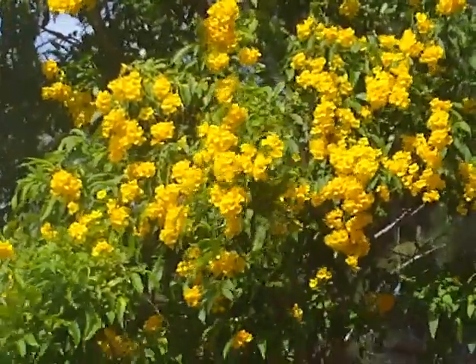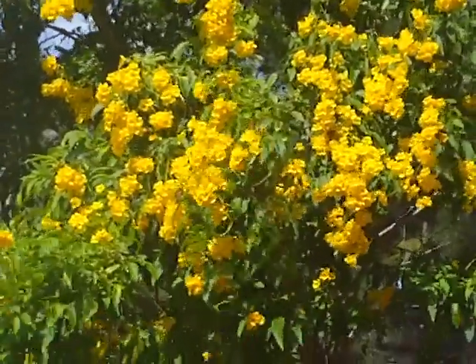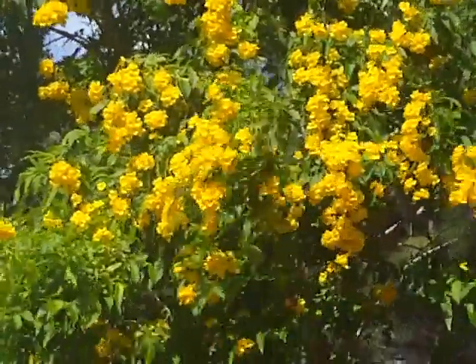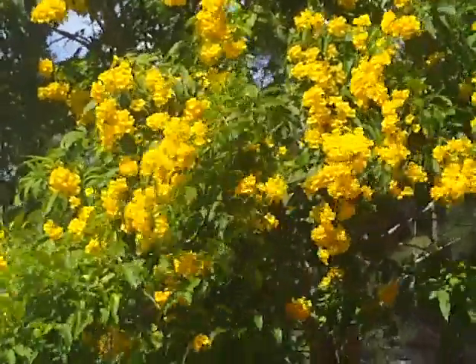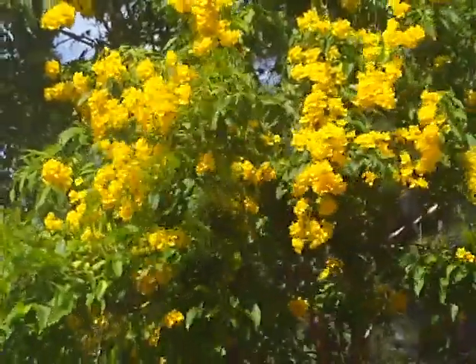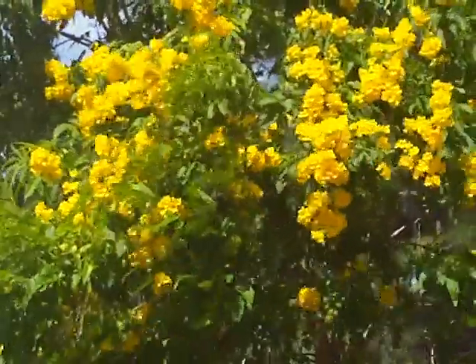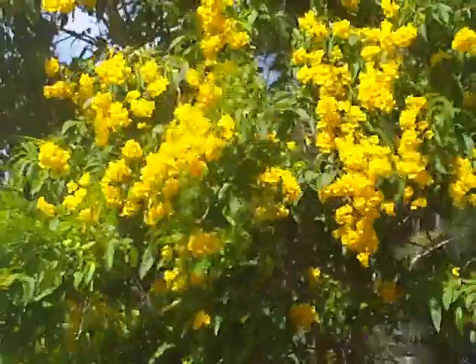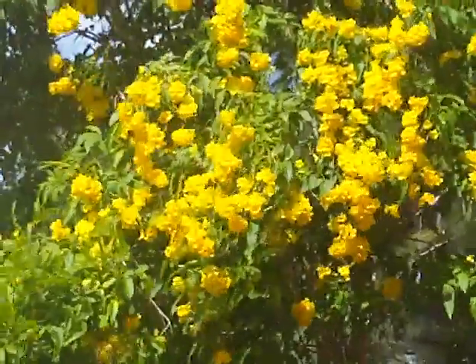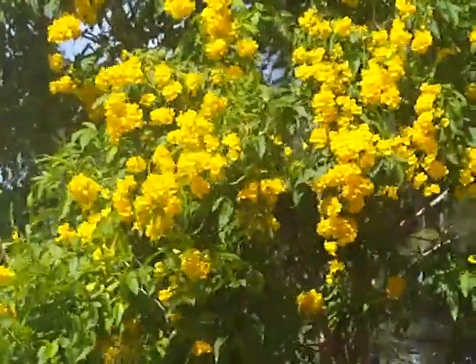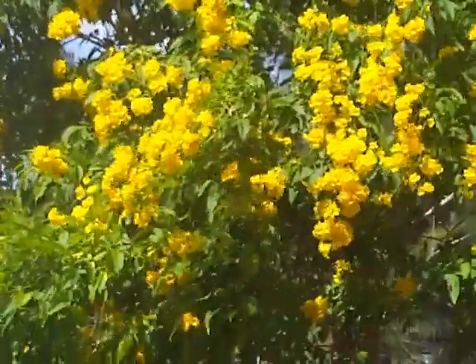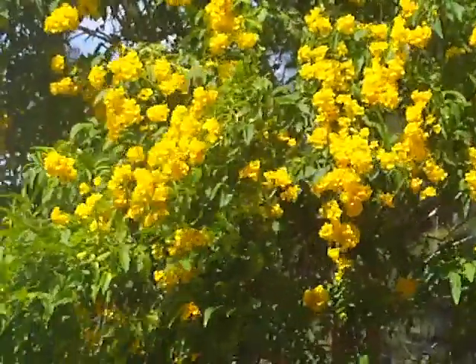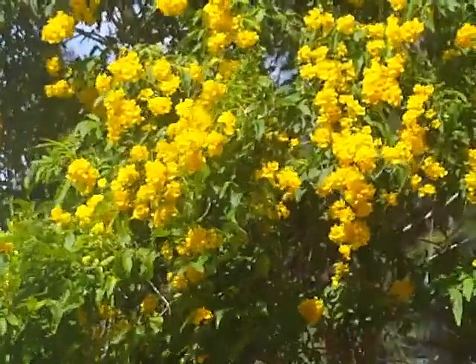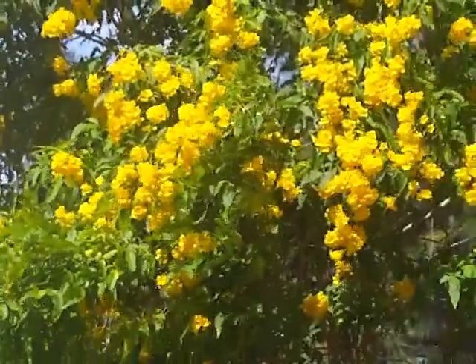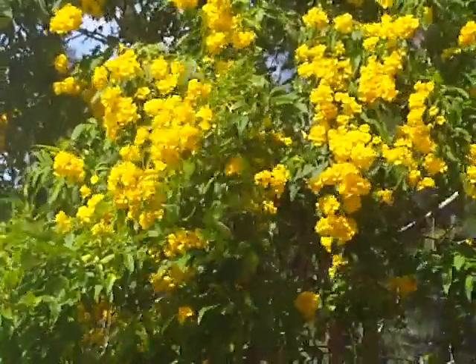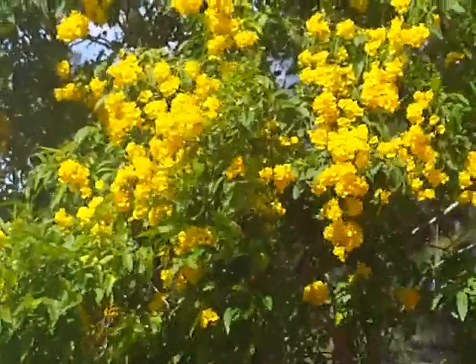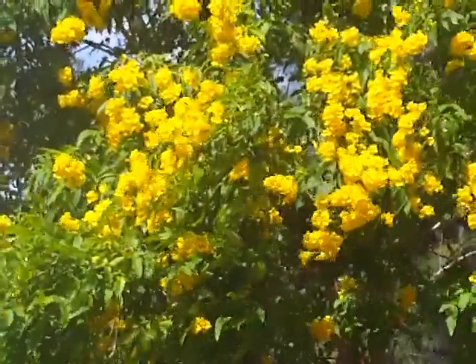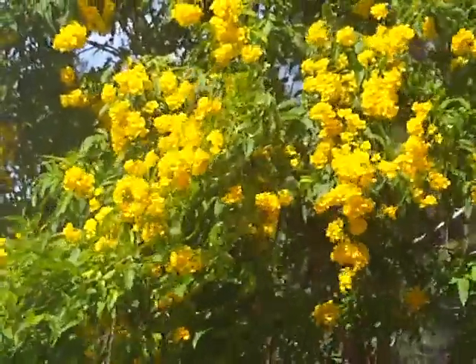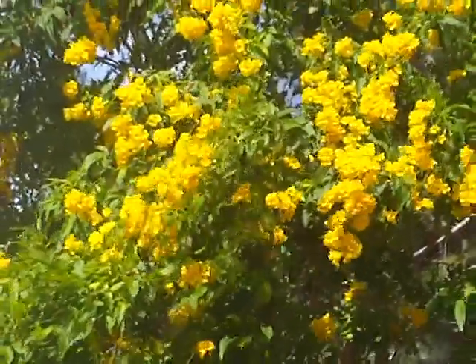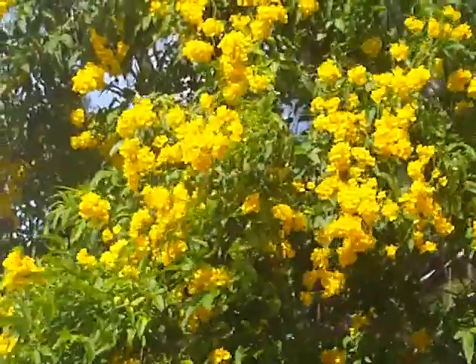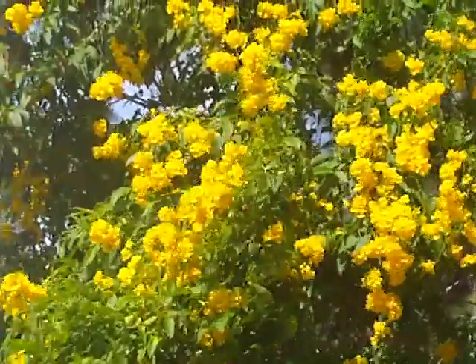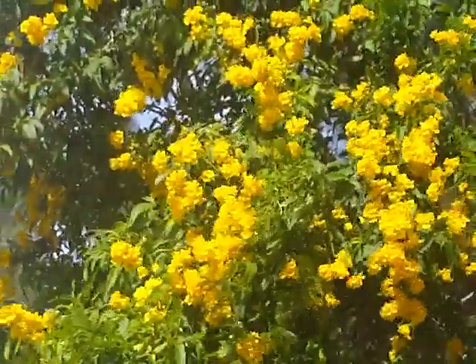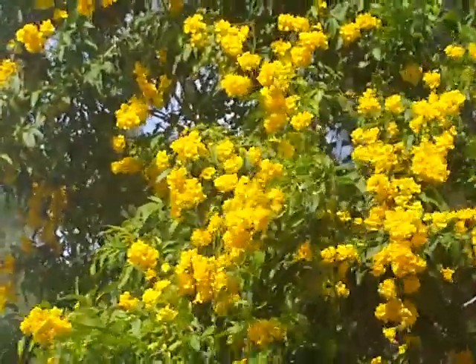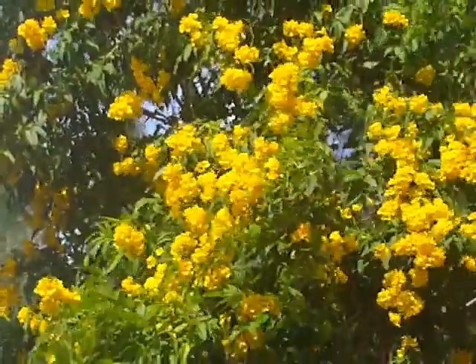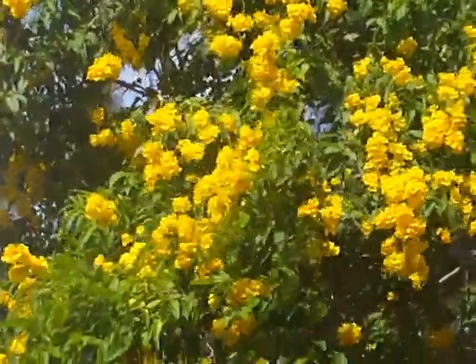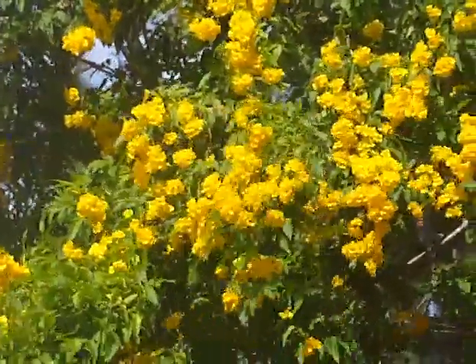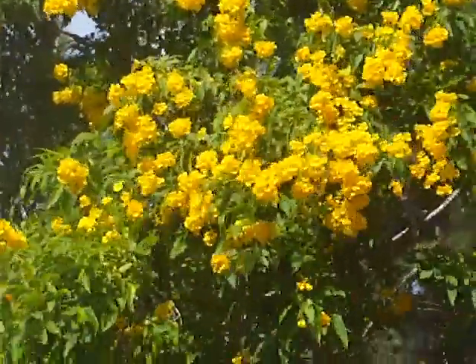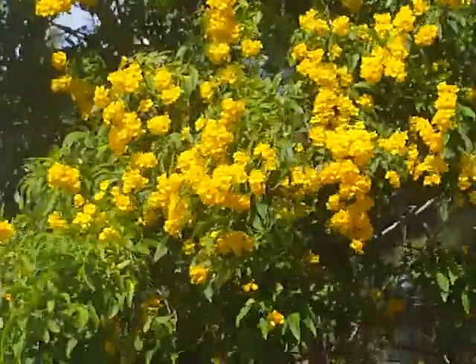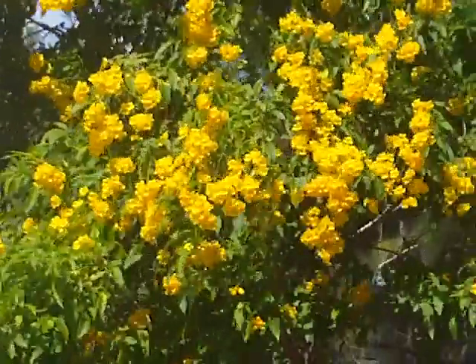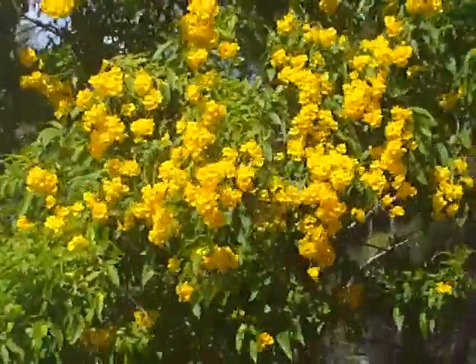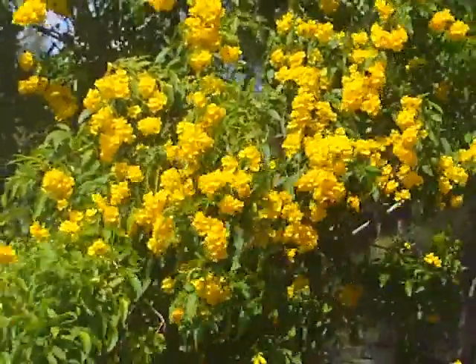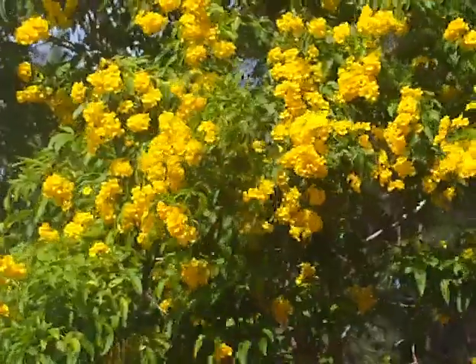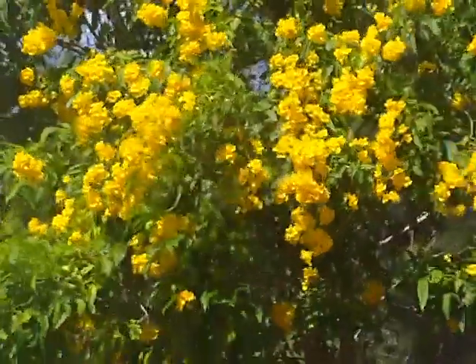It can be grown as a shrub with multiple stems or as a small tree up to about 25 feet. Very bright yellow flowers.